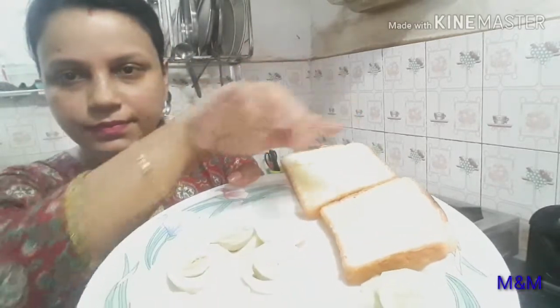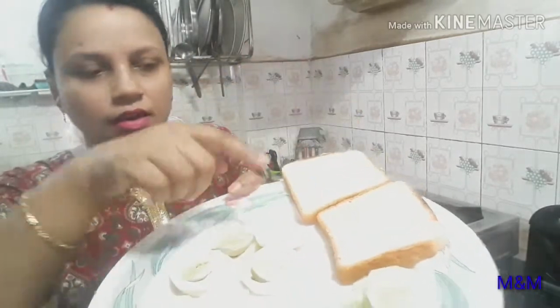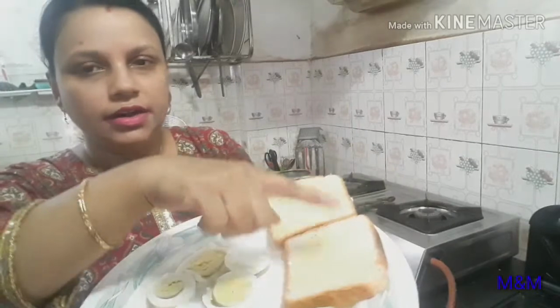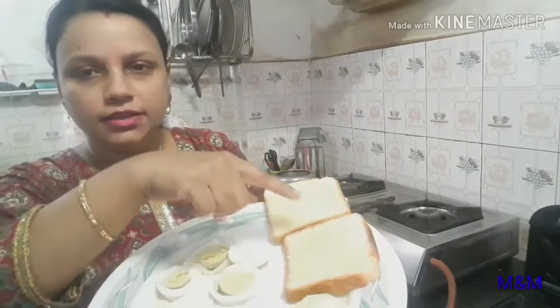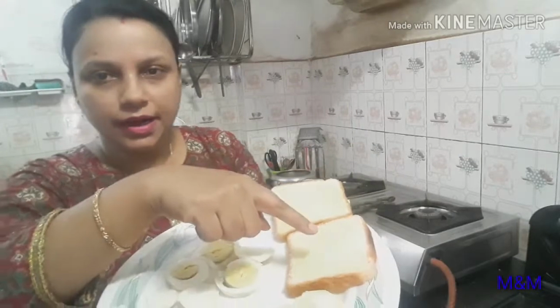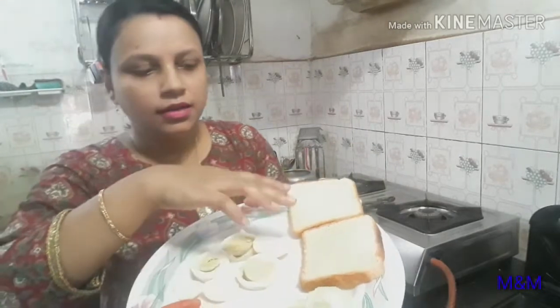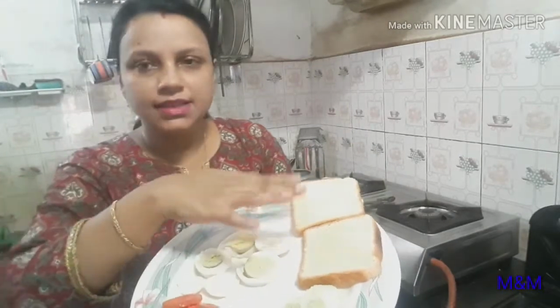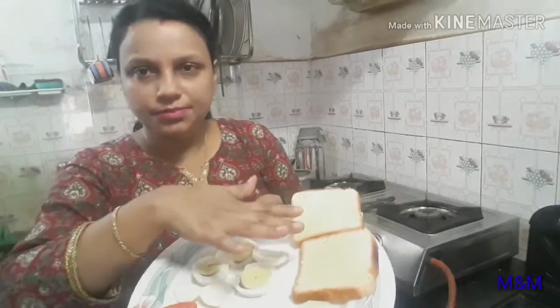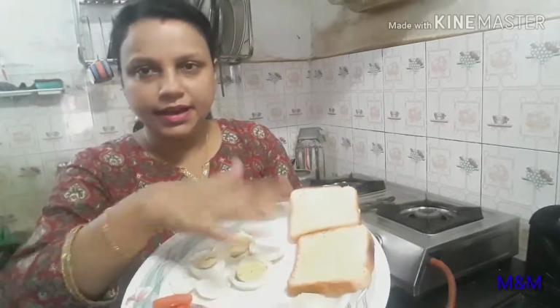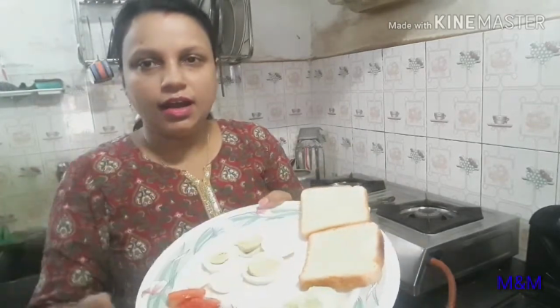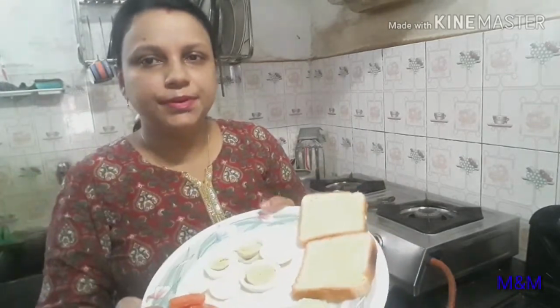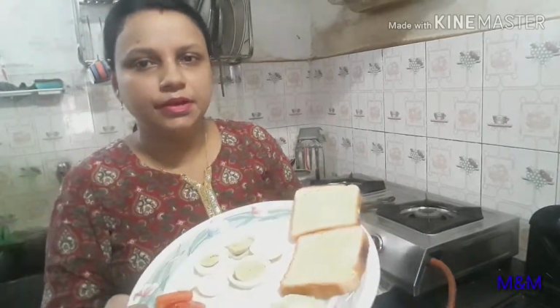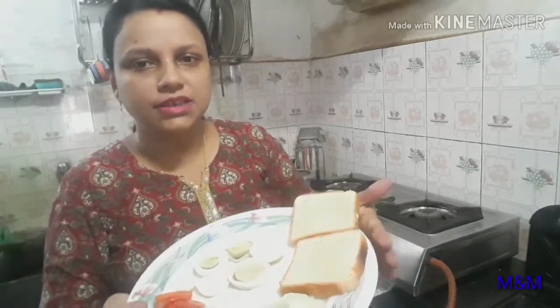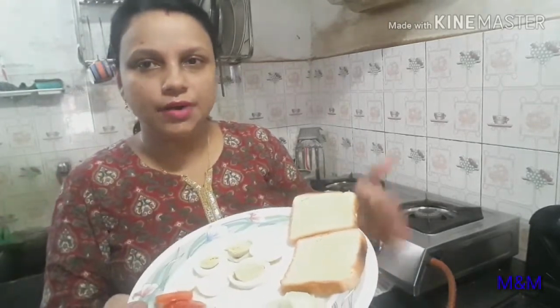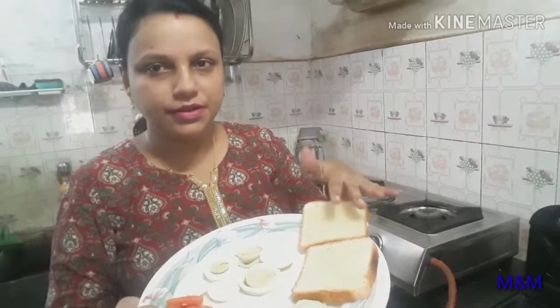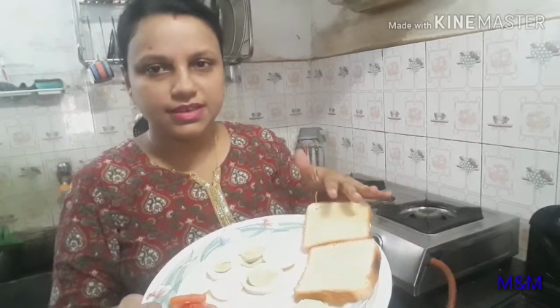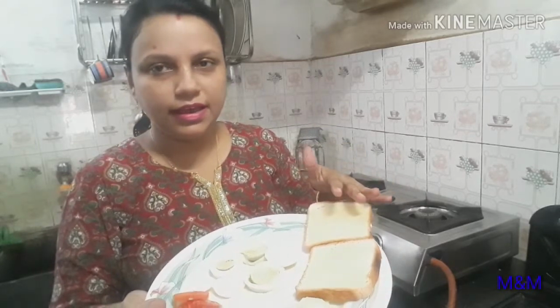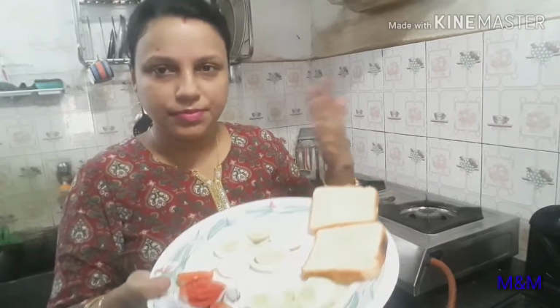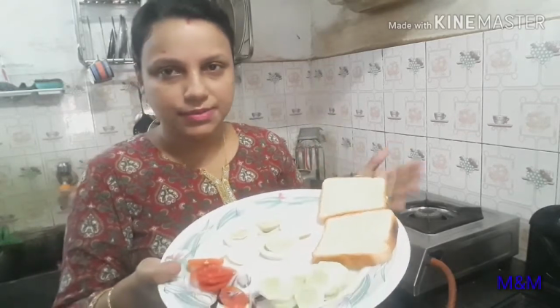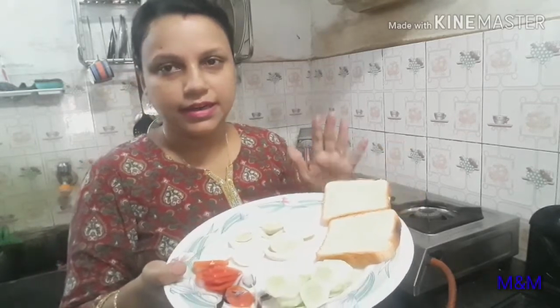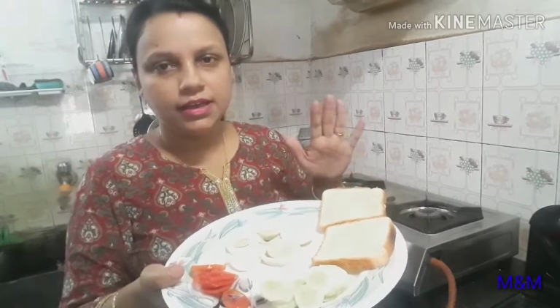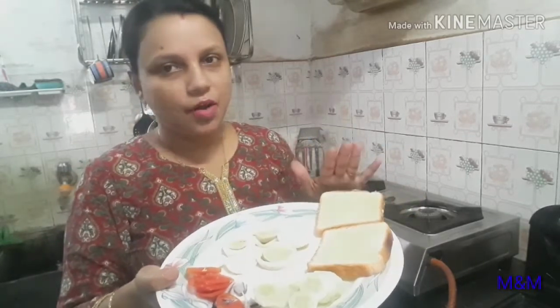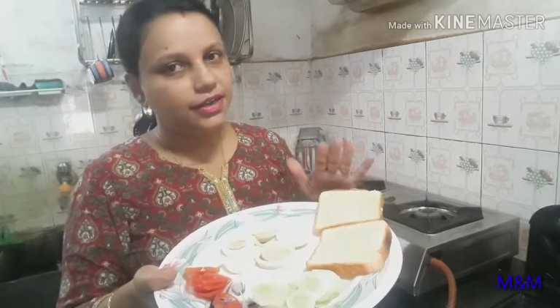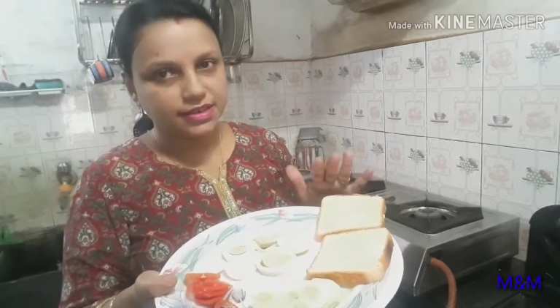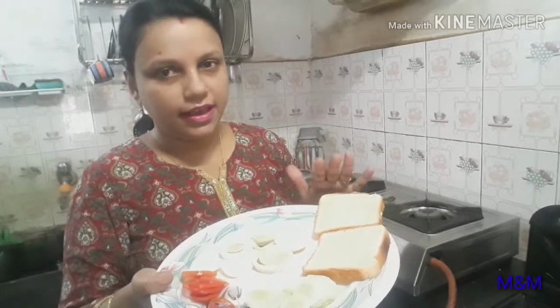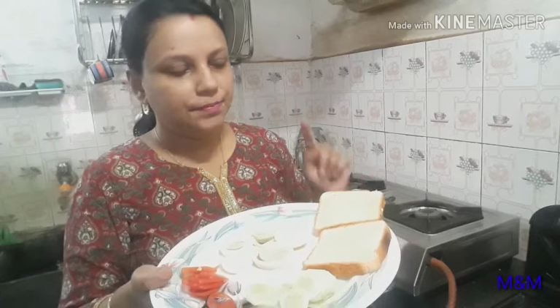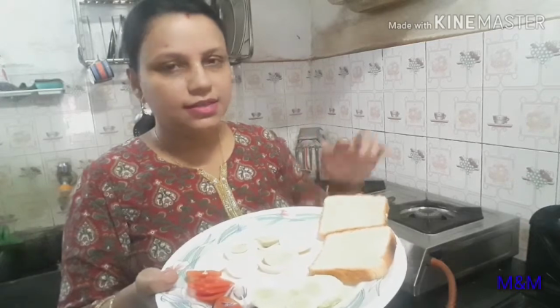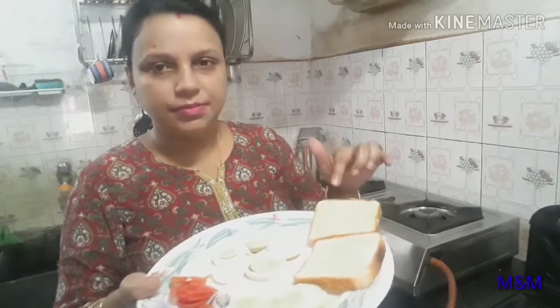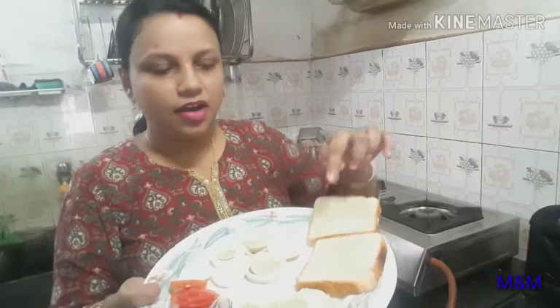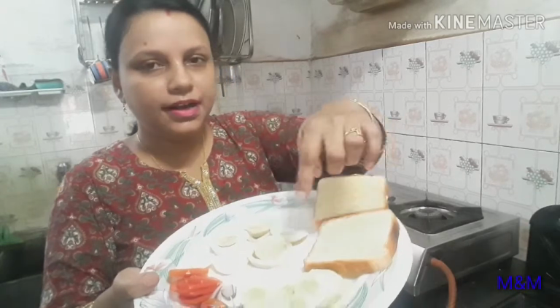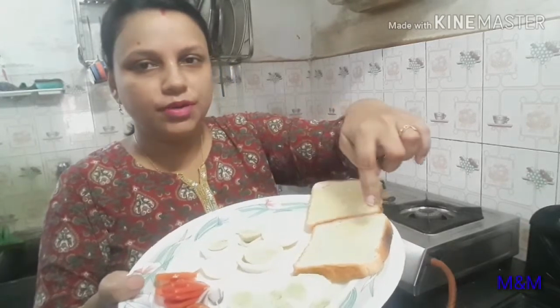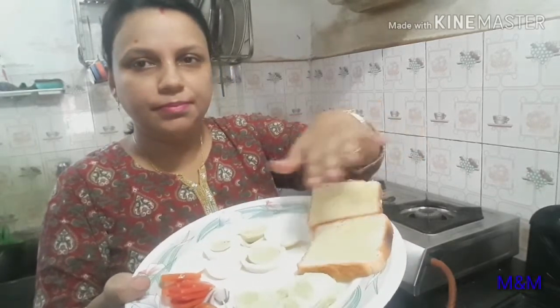I have used two slices of simple bread. You can also use brown bread to make it more healthy. I have spread butter on the bread.